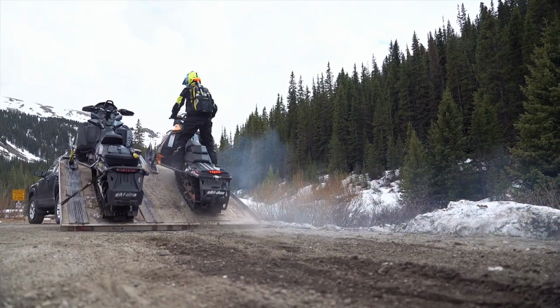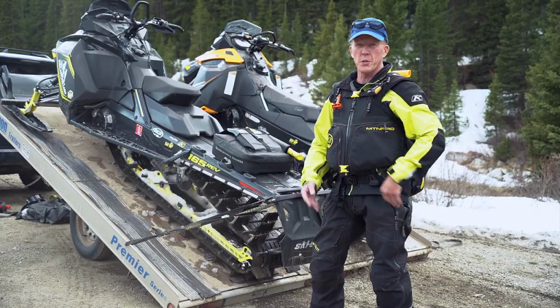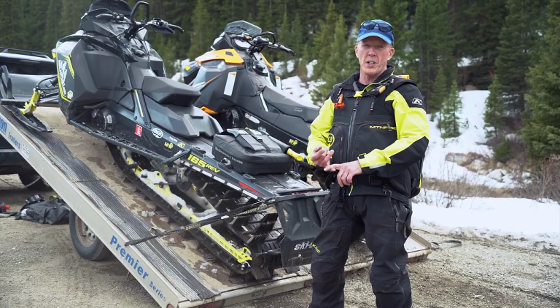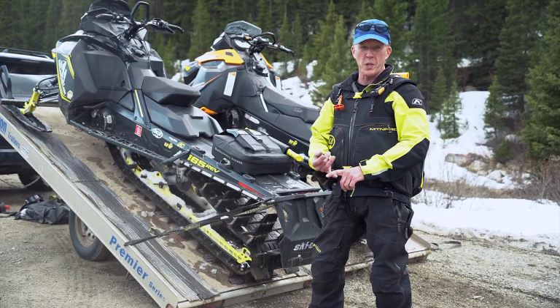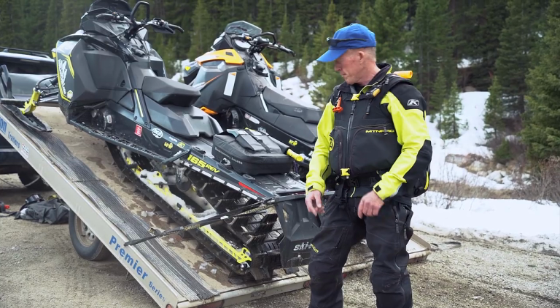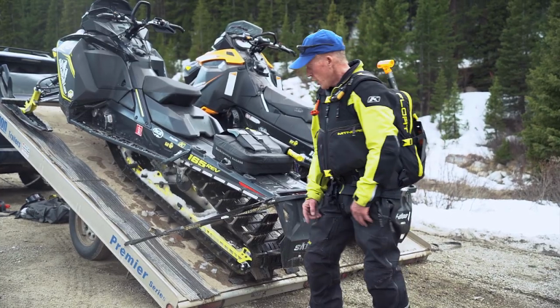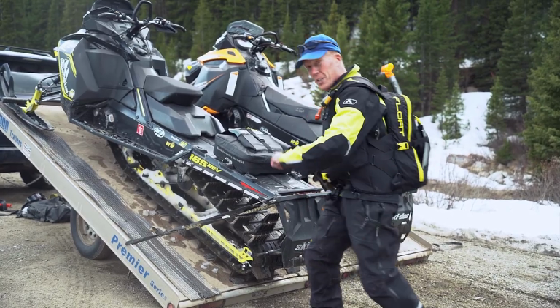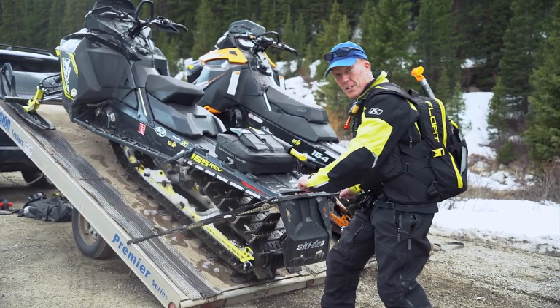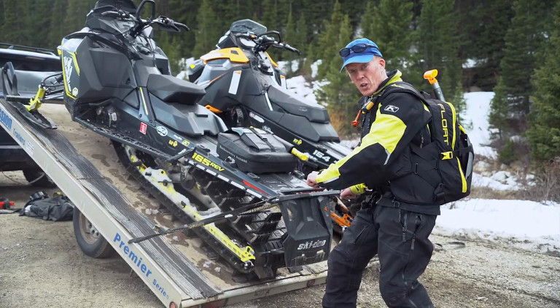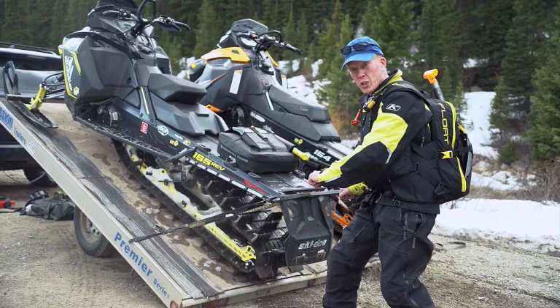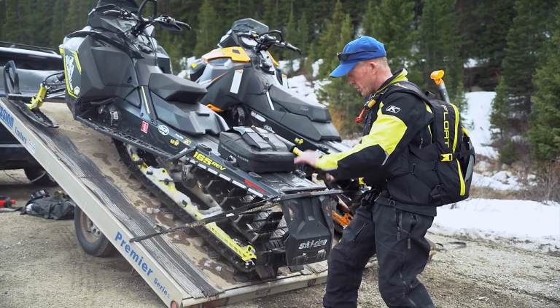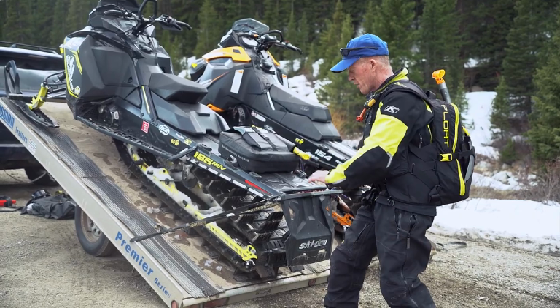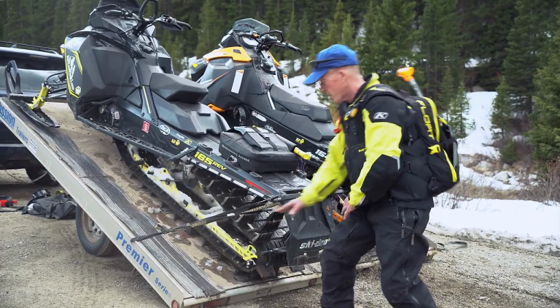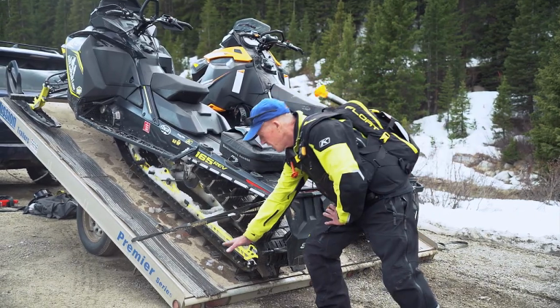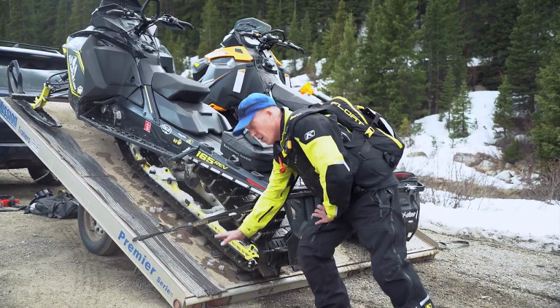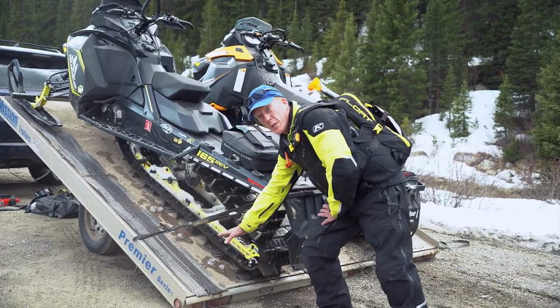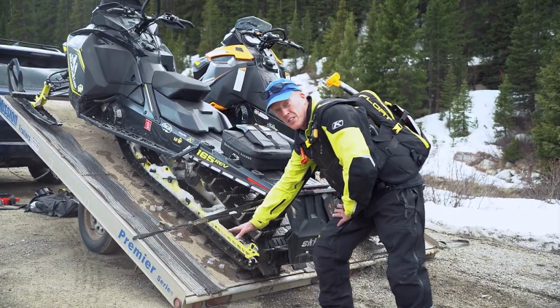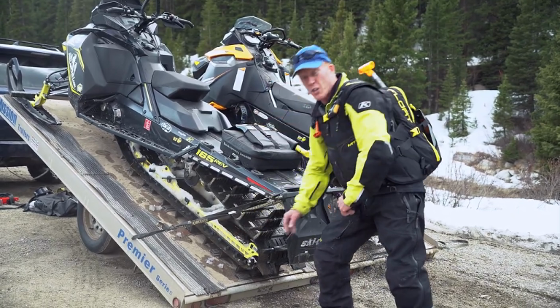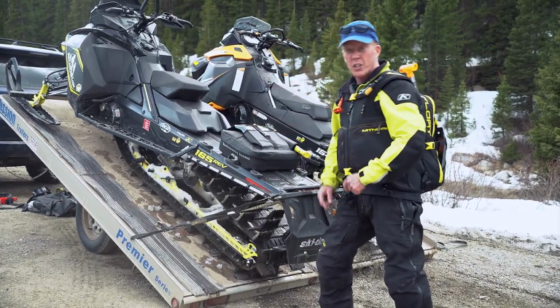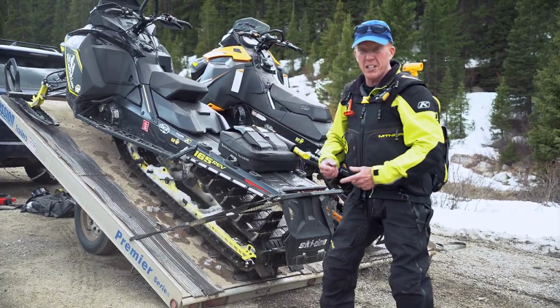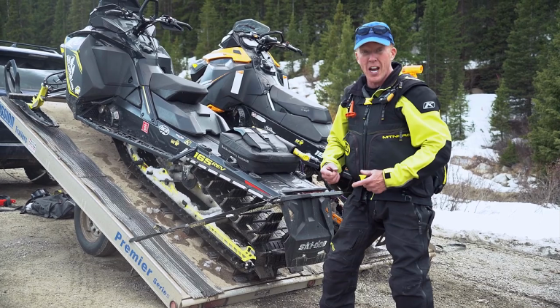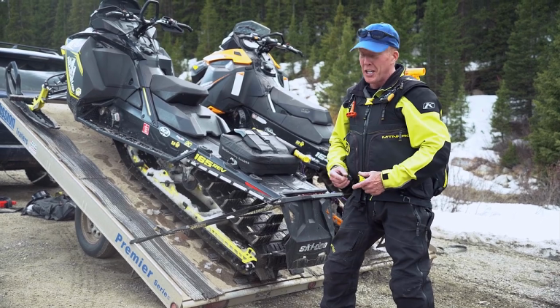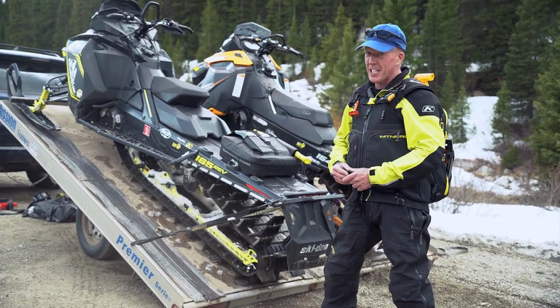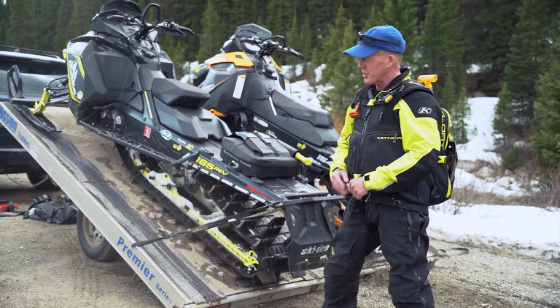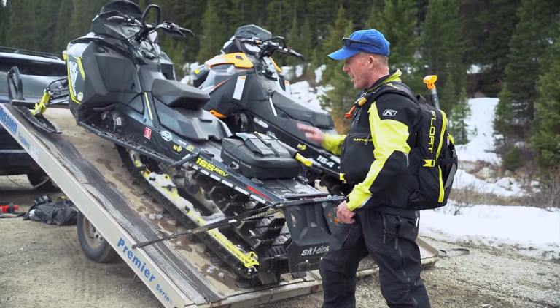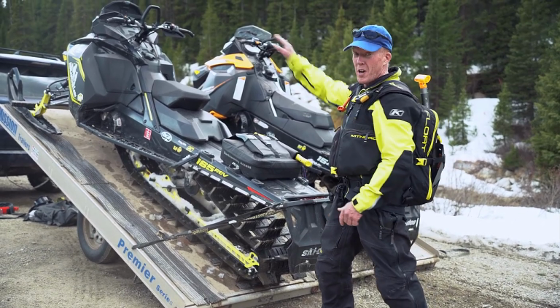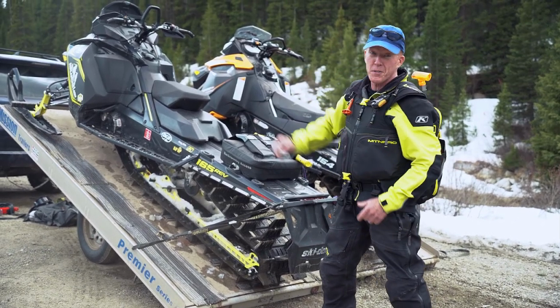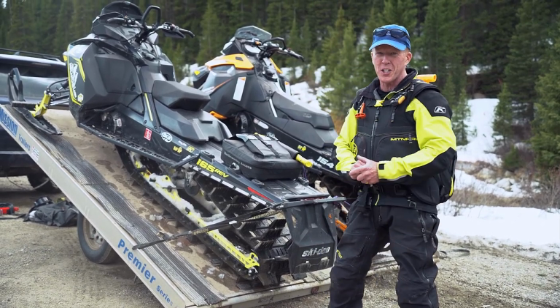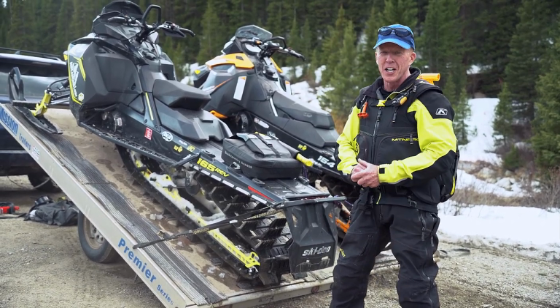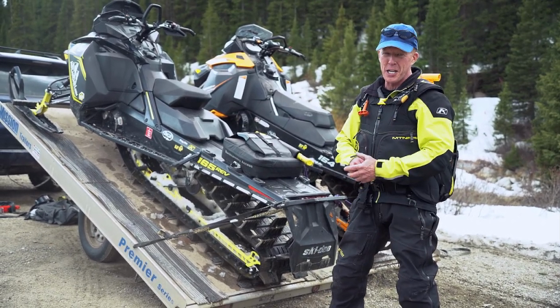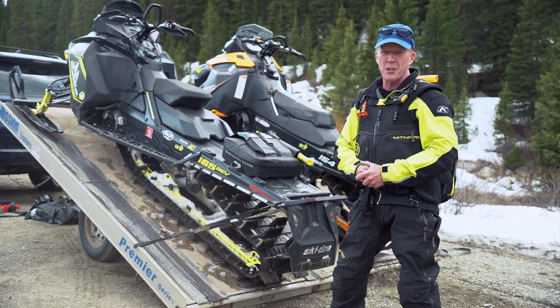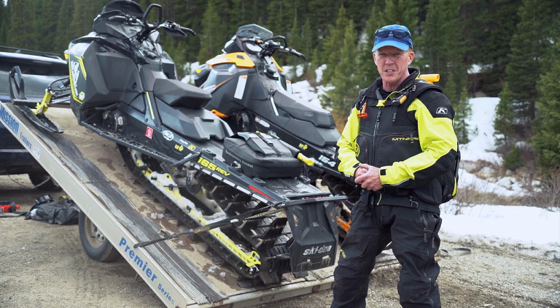Three points as a recap: you don't want to start loading the trailer with your slide right here — the skis will get resistance from the trailer, you're spinning the track, and if it catches, you're flying right off the front of the trailer and damaging your vehicle.